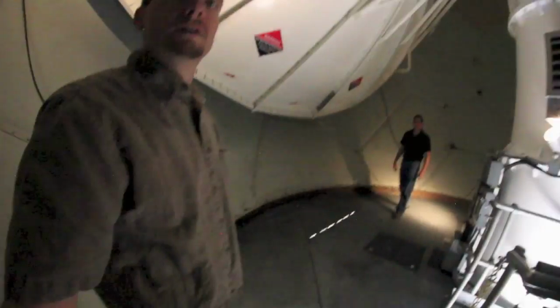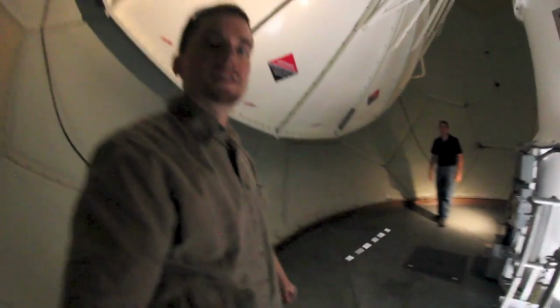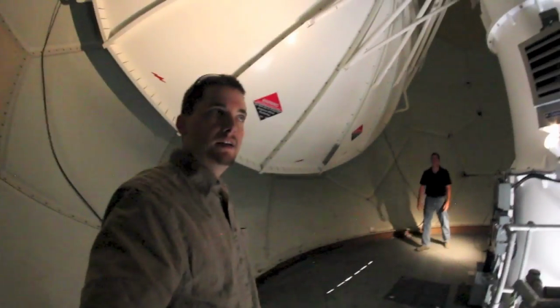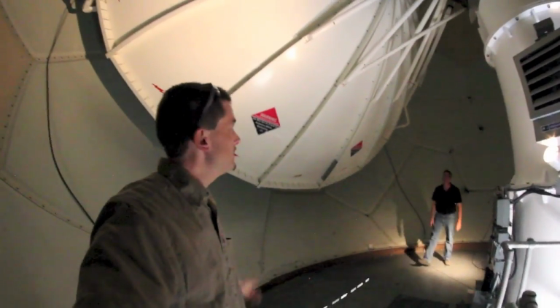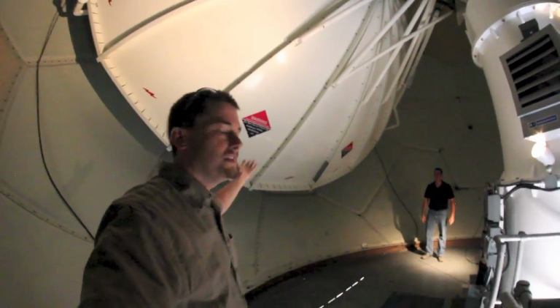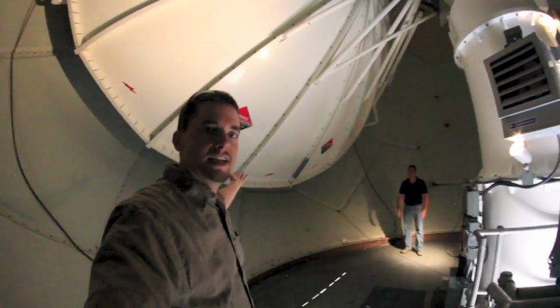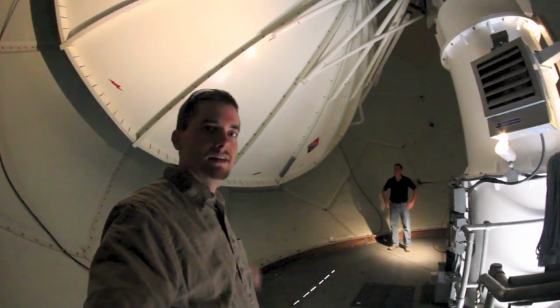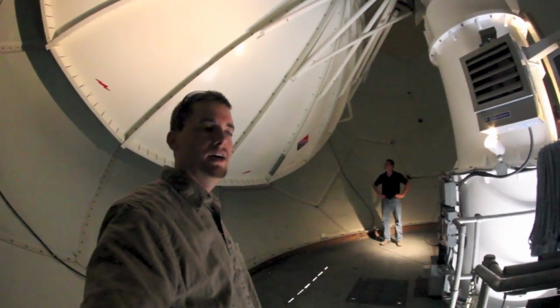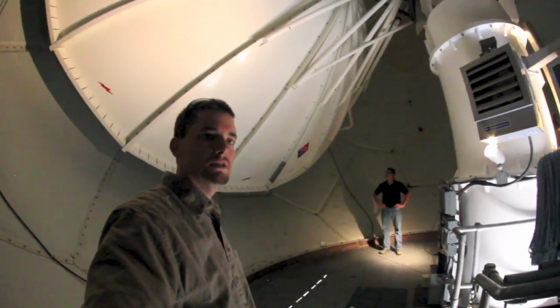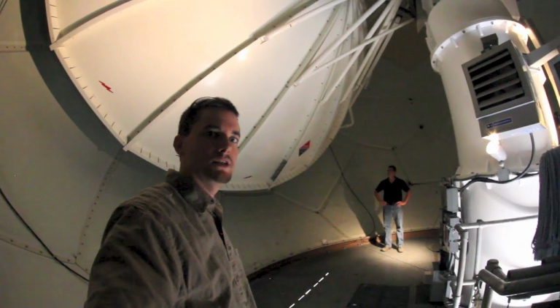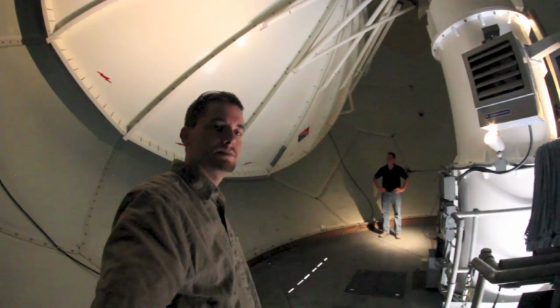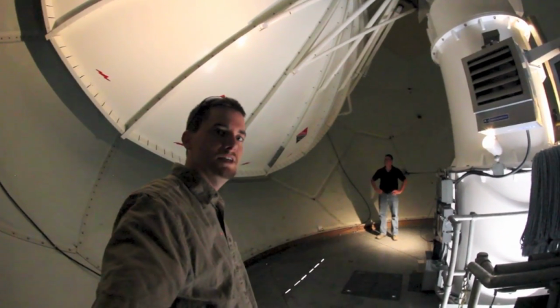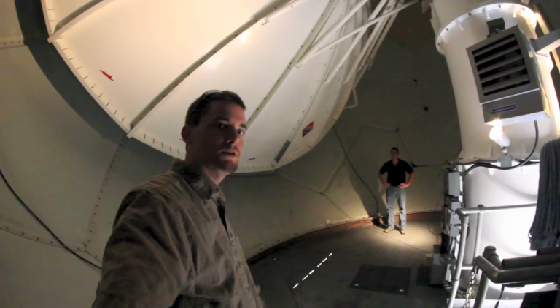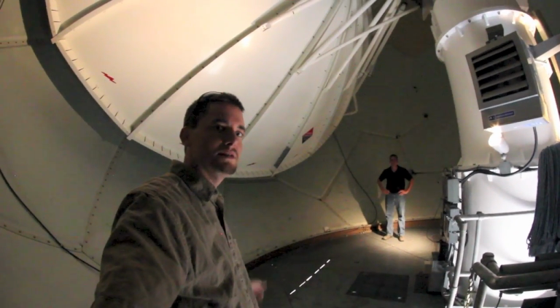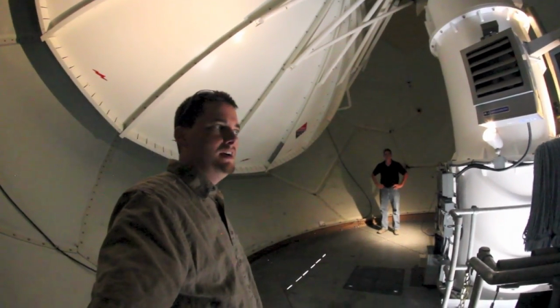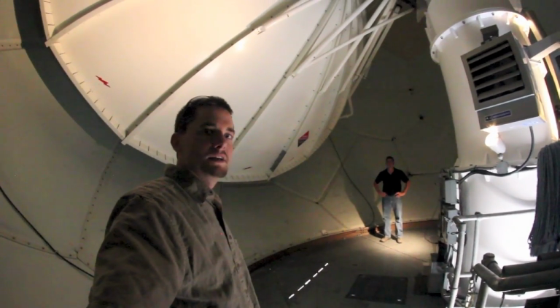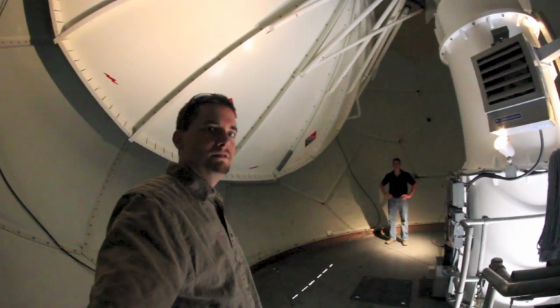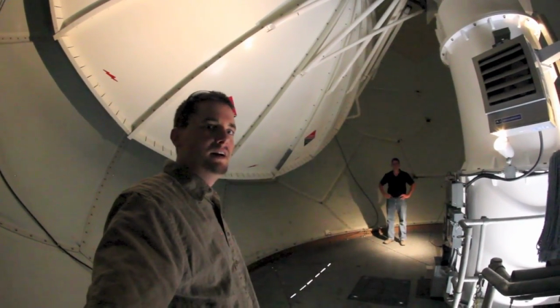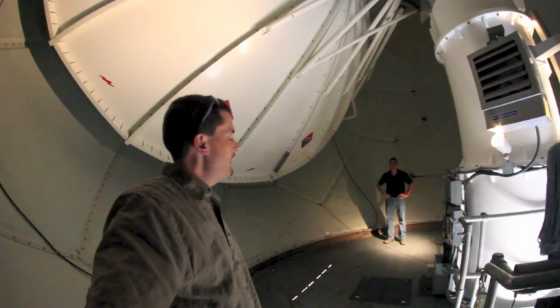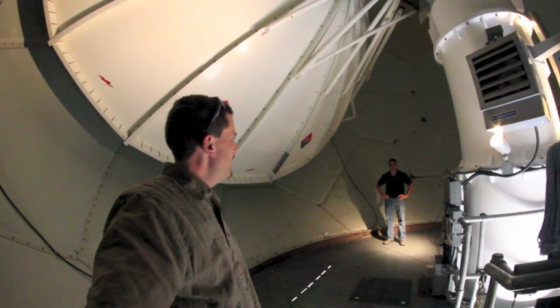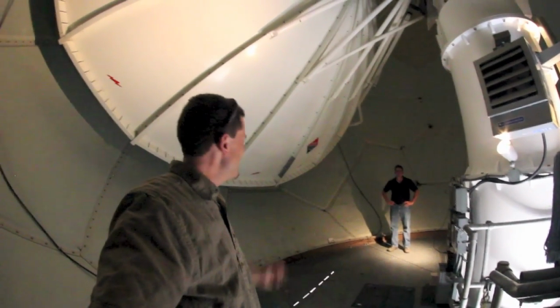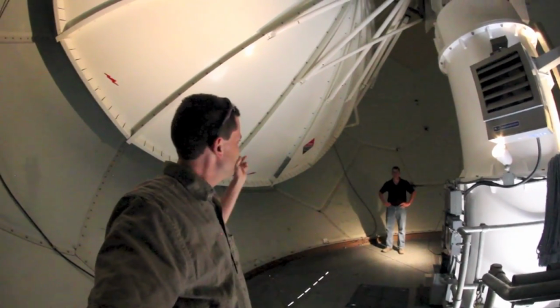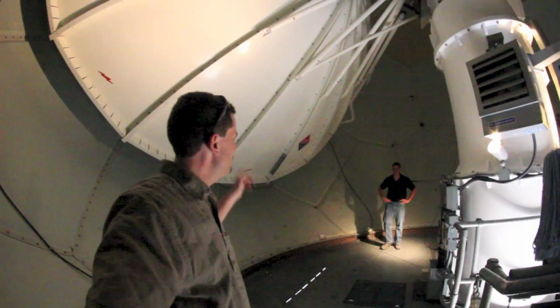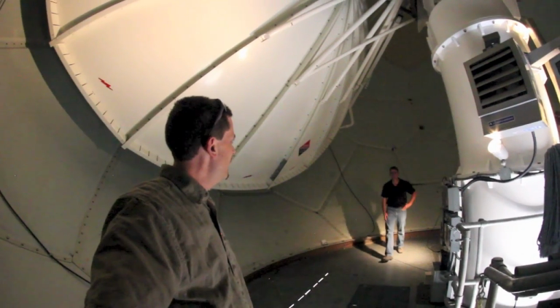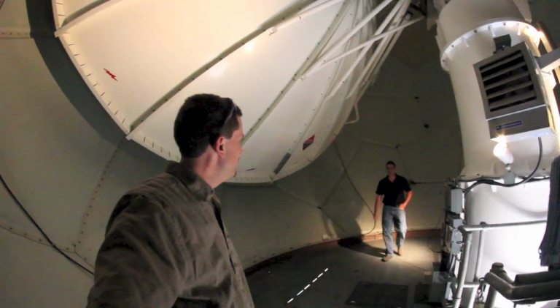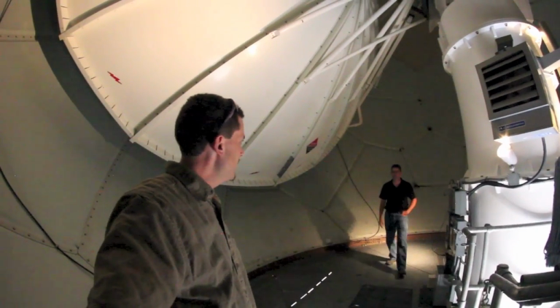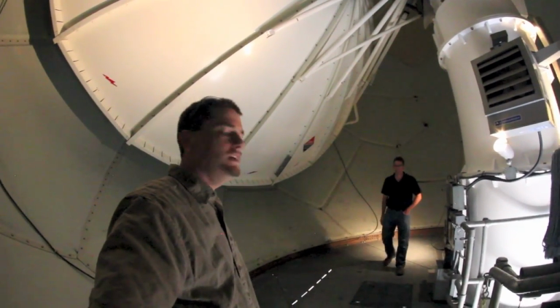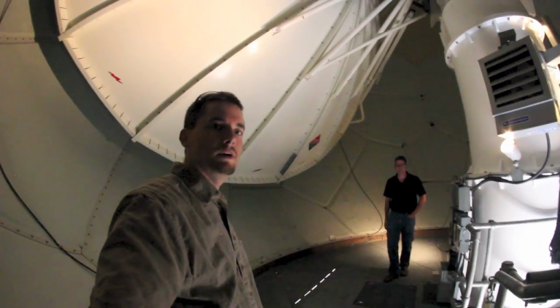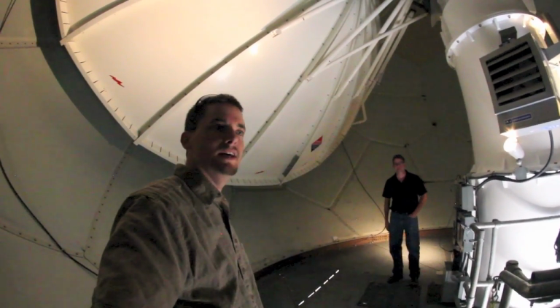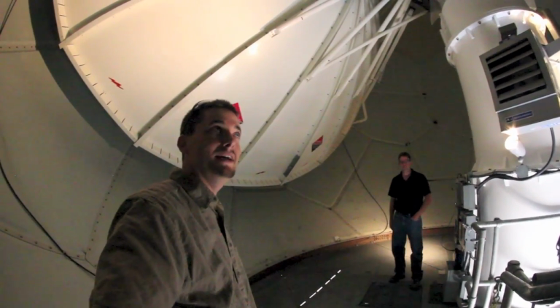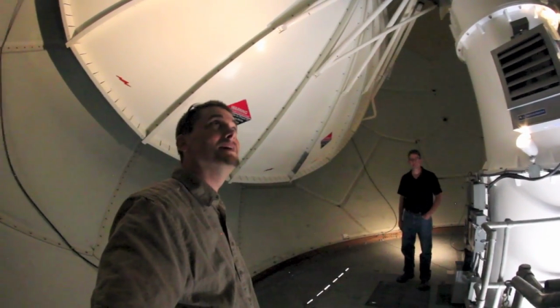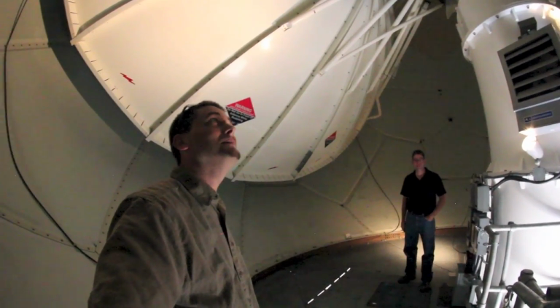So this is the dish — this is the antenna that helps us measure precipitation, thunderstorms, all that good stuff. How big is it? 28 feet. 28 feet, not too bad. Pretty big.